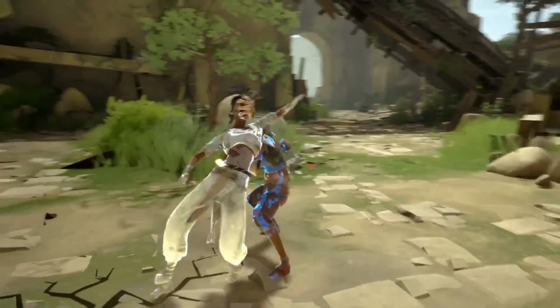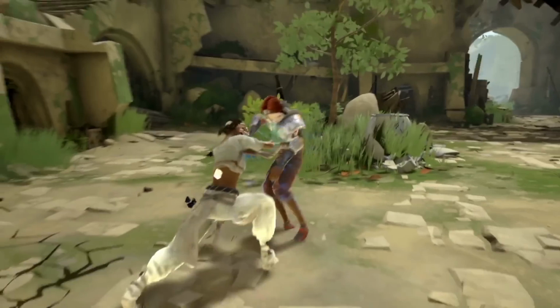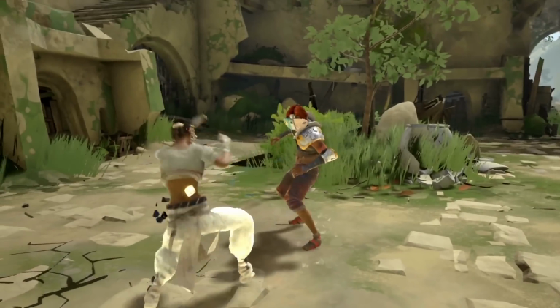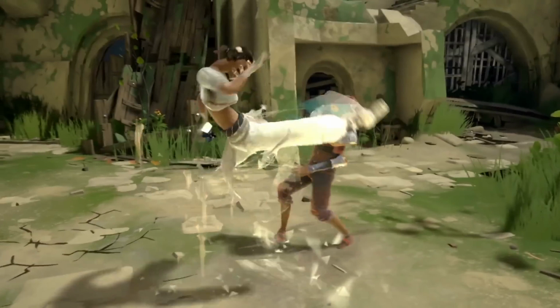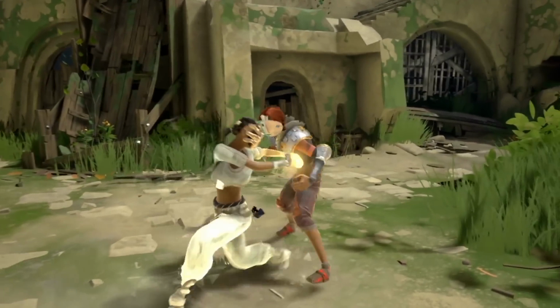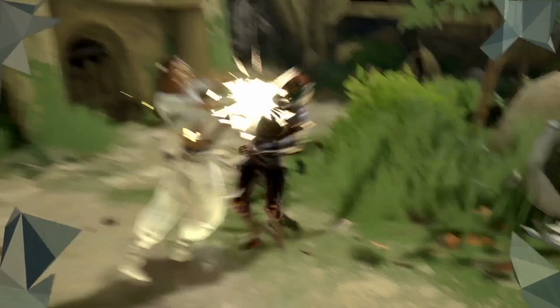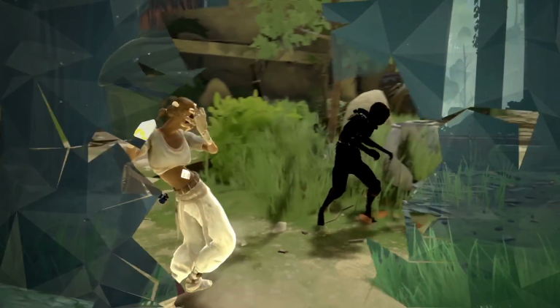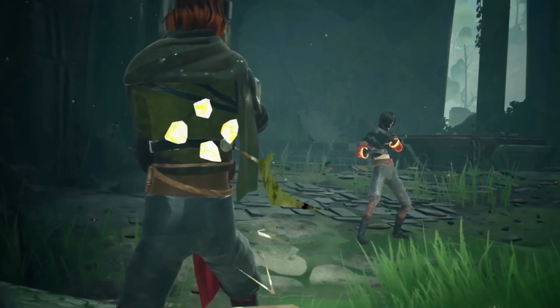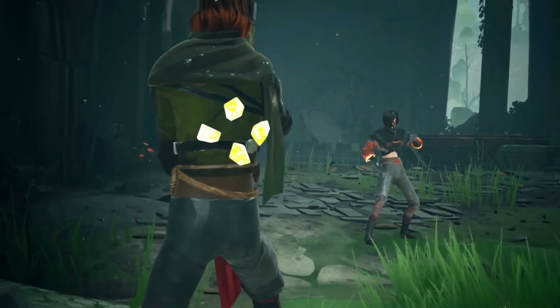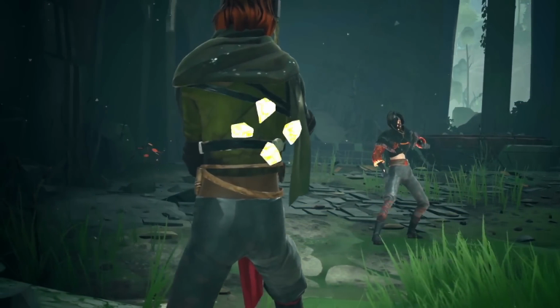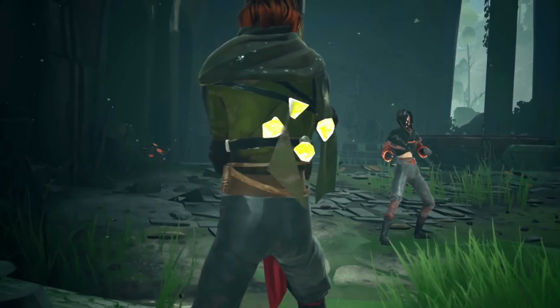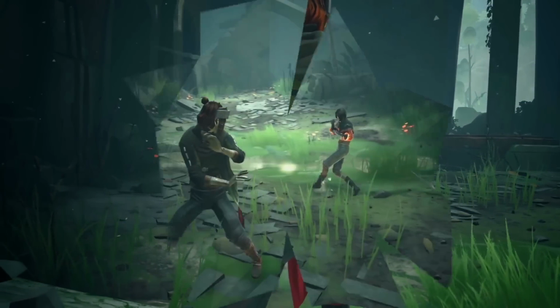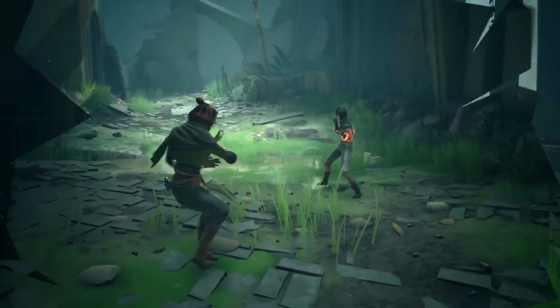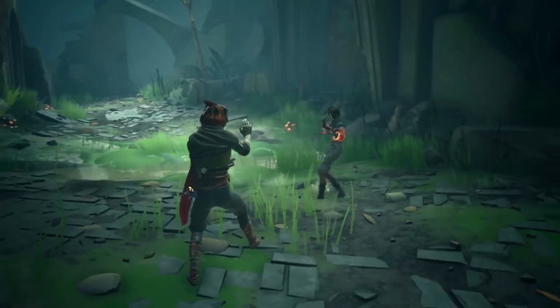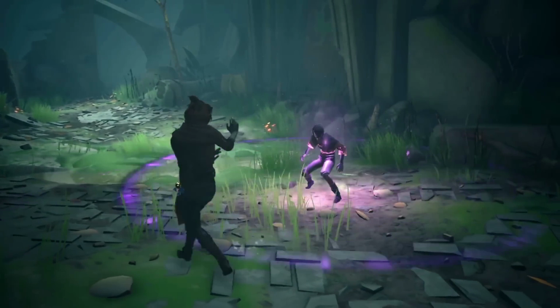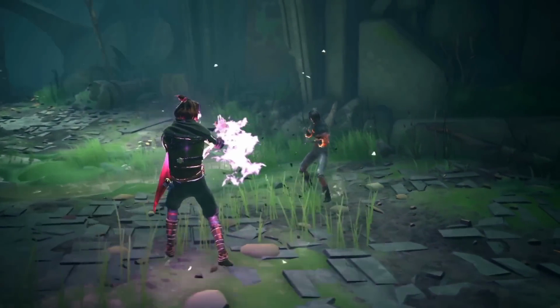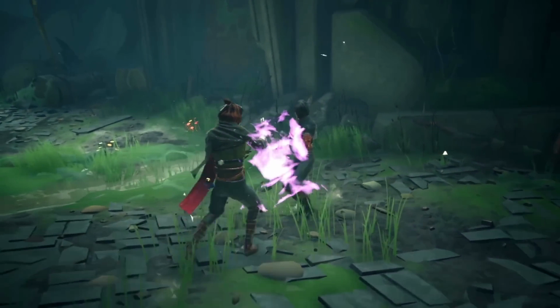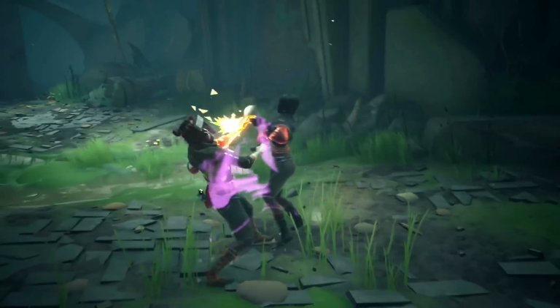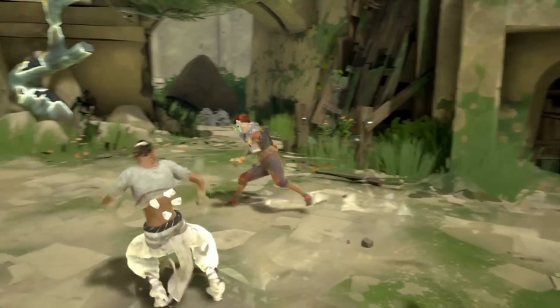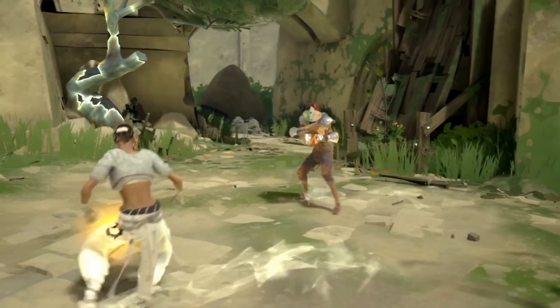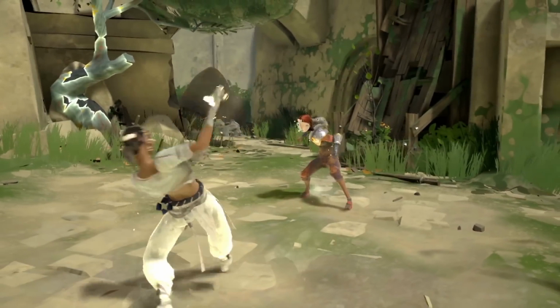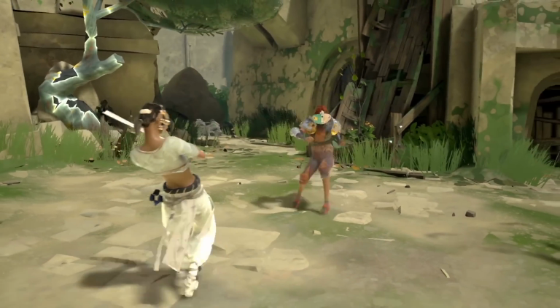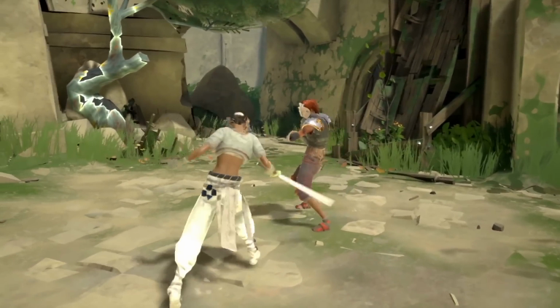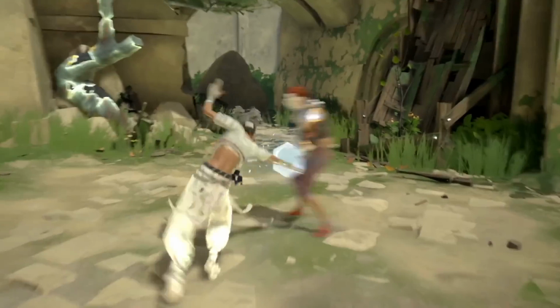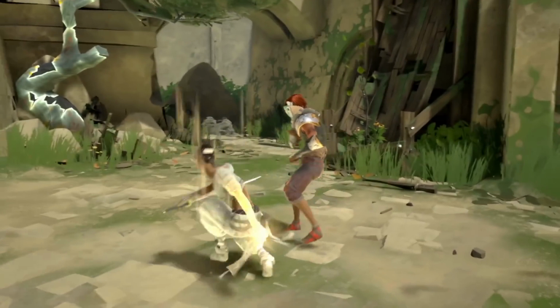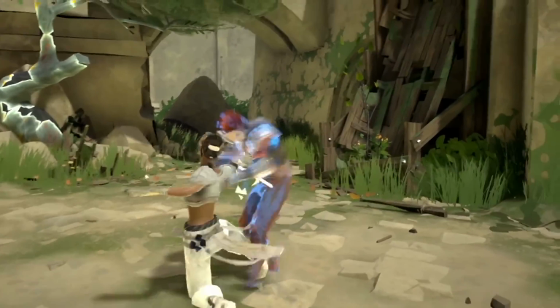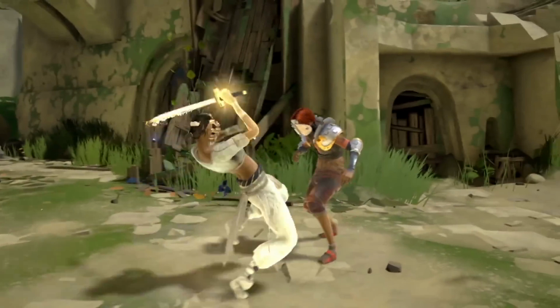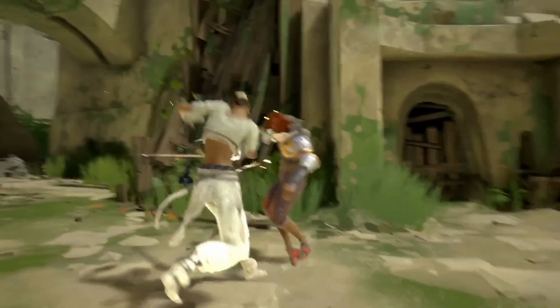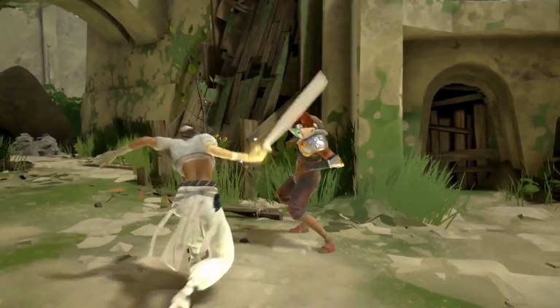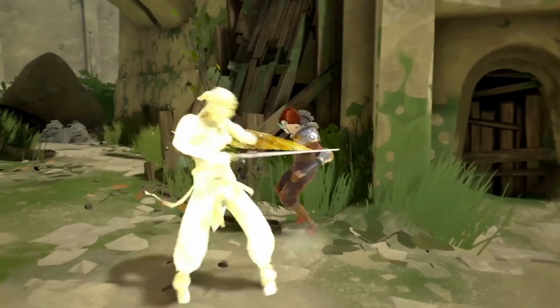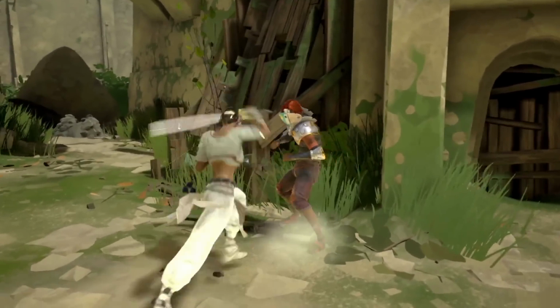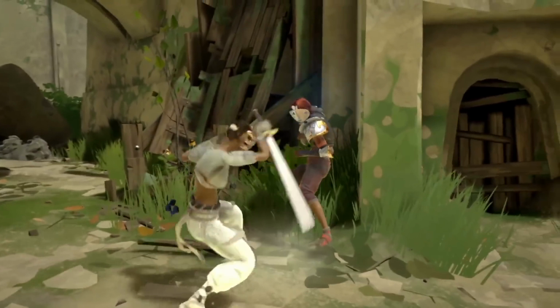Once filled, the energy stored in these Tension Shards can be used to unleash powers or unfold weapons. The energy within the Tension Shards can be channeled with devastating results.